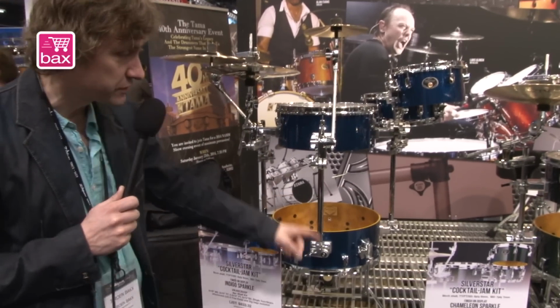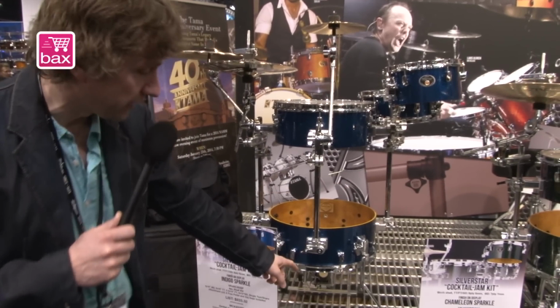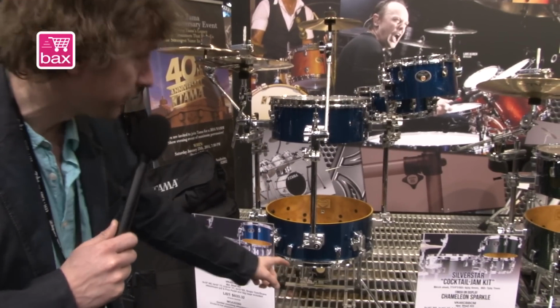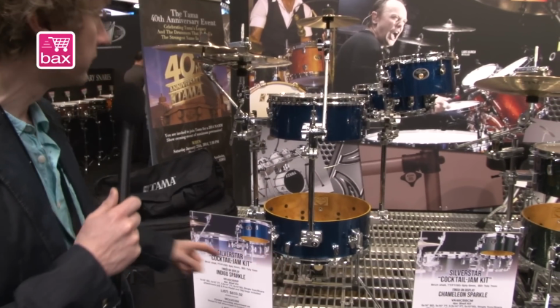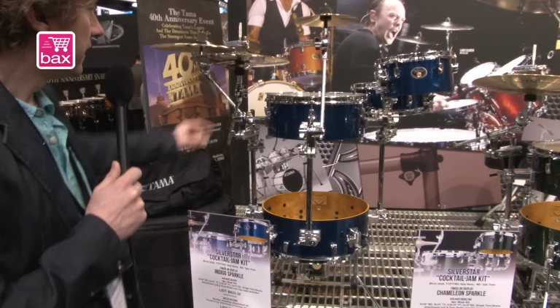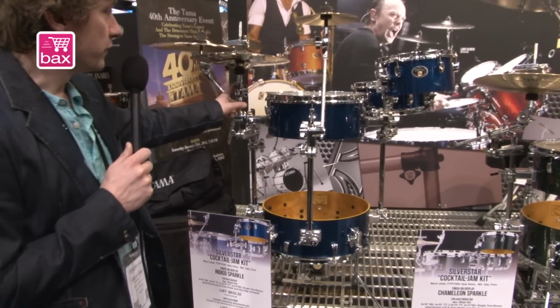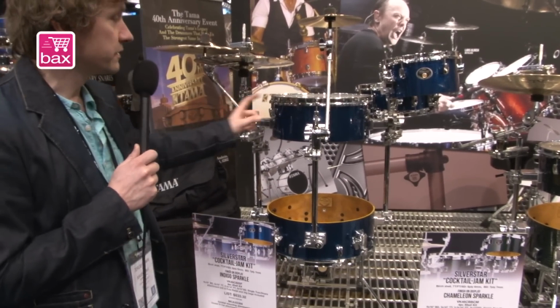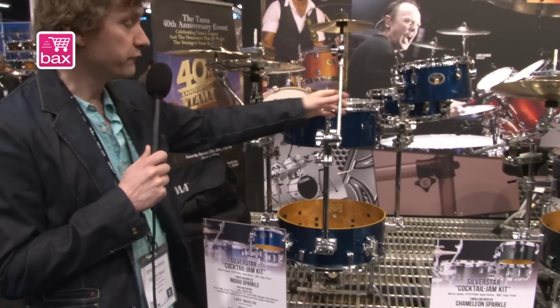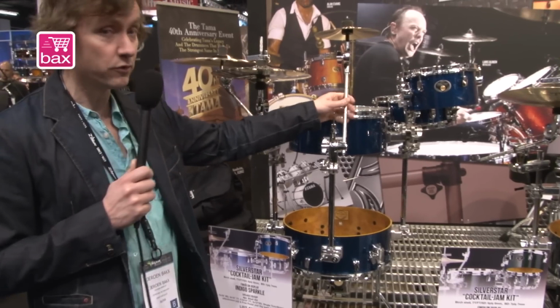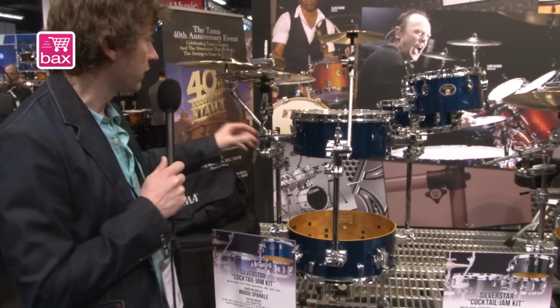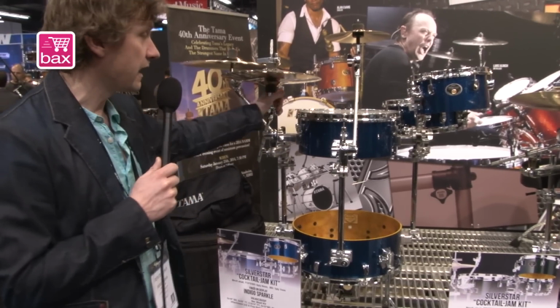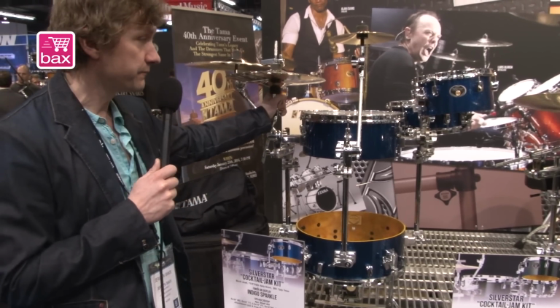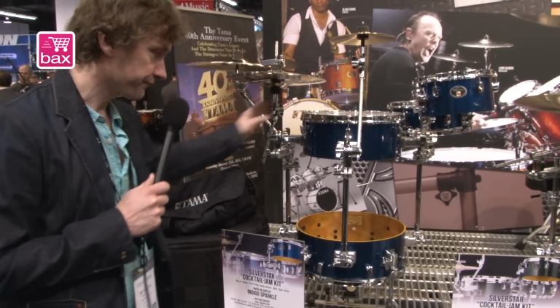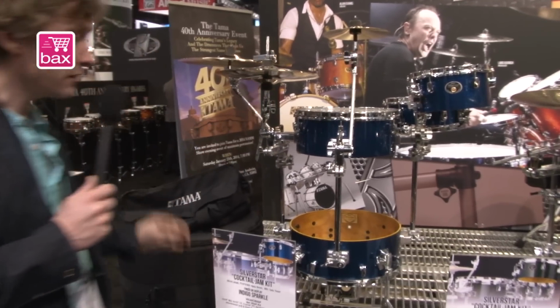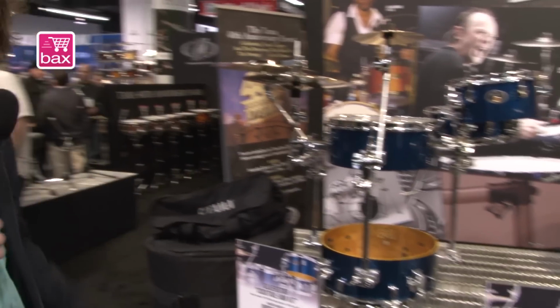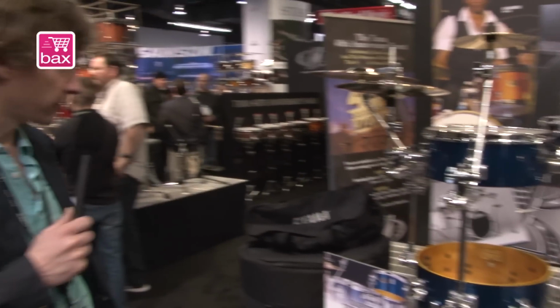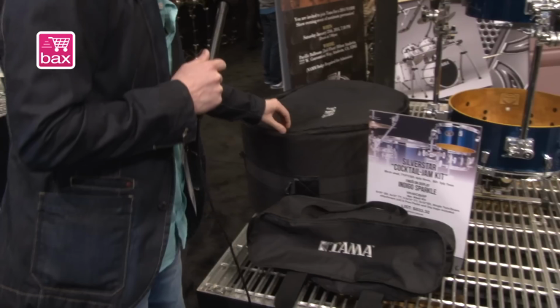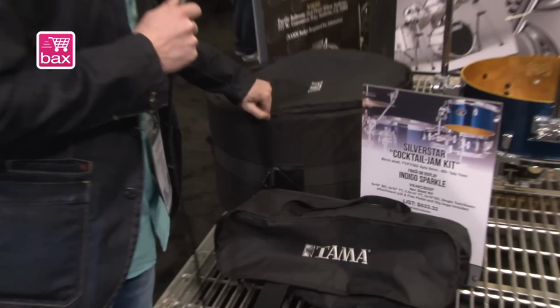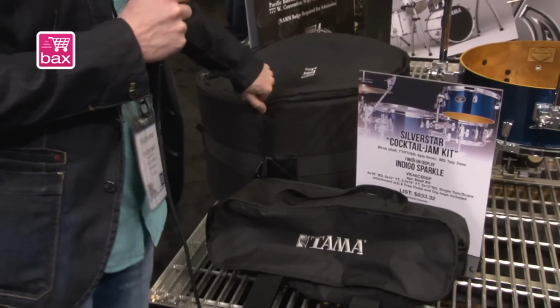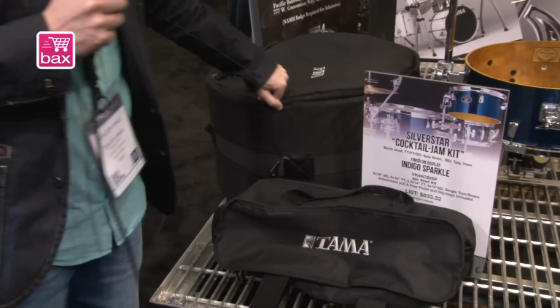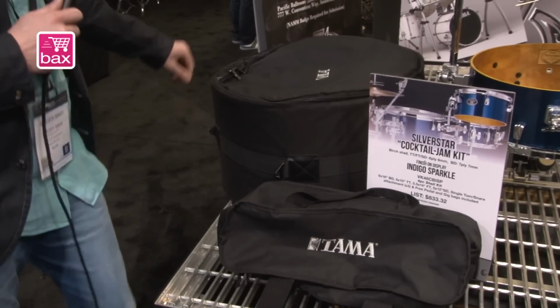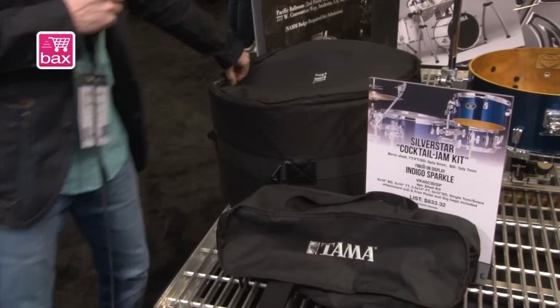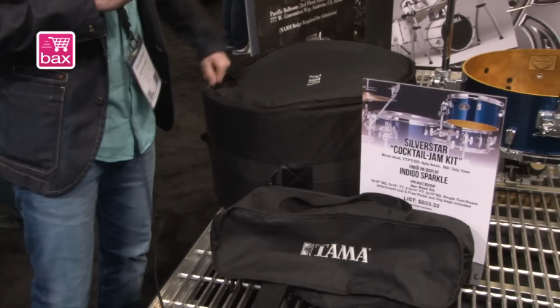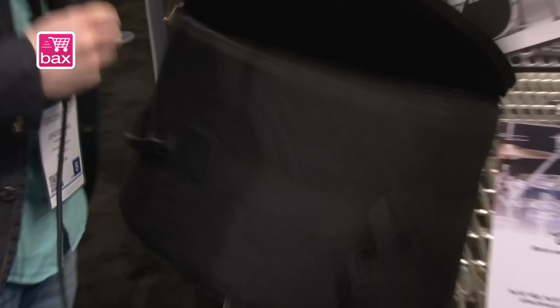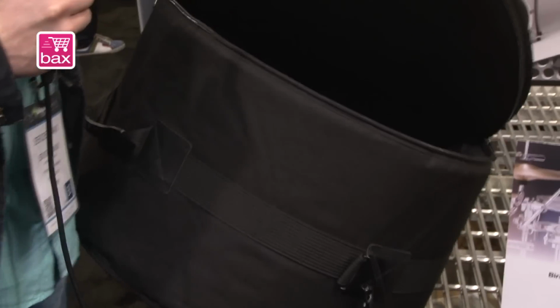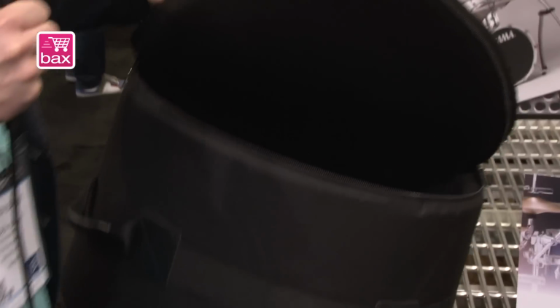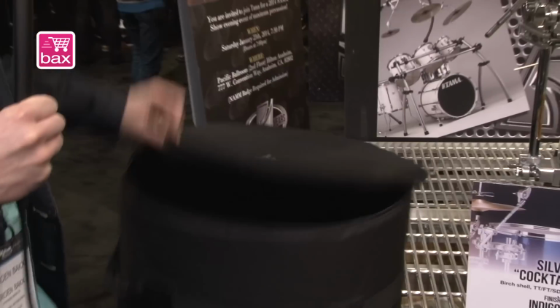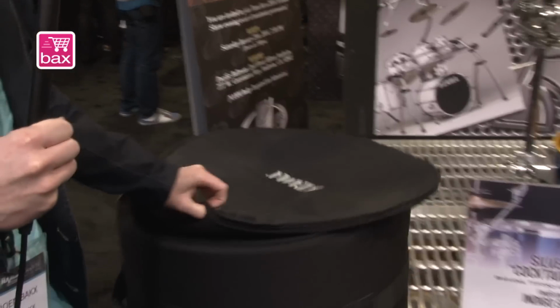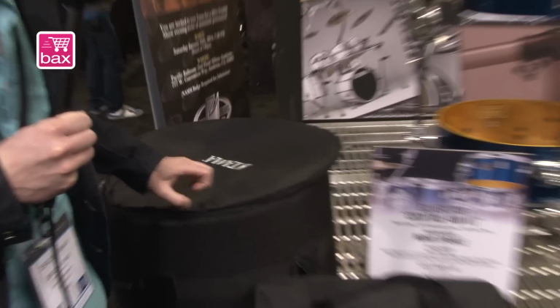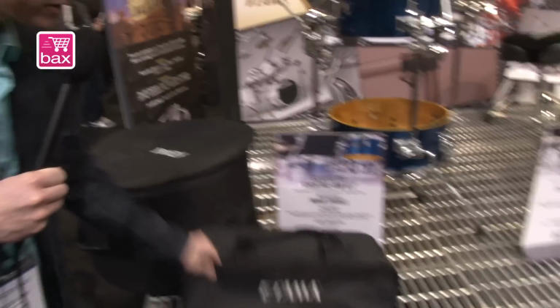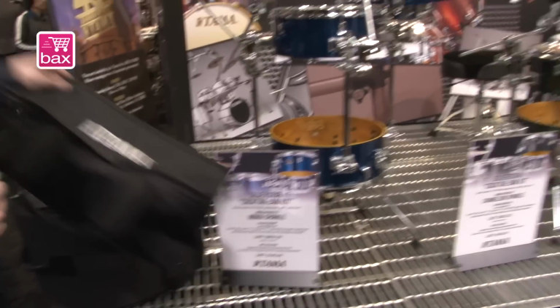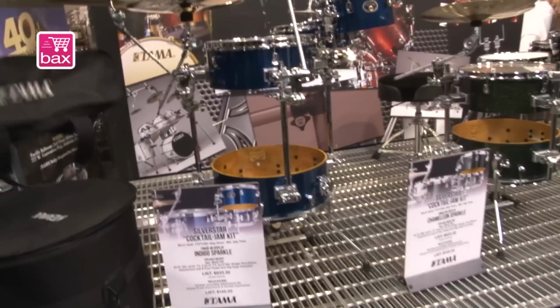It comes with a special modified bass drum pedal and two attachments — one for a cymbal and one for the hi-hat. The kit comes with two bags: the shells go in one bag and all hardware parts go in the other.